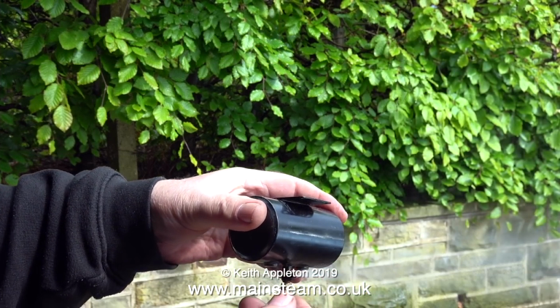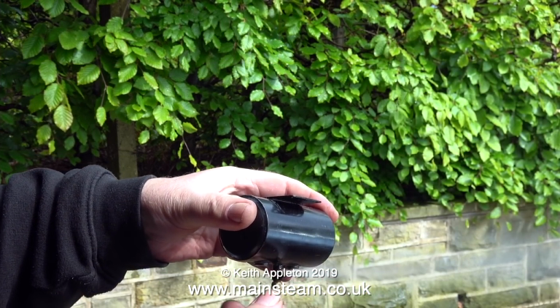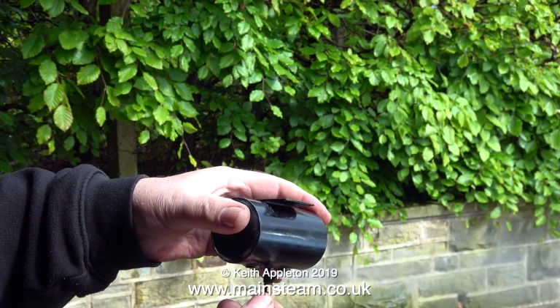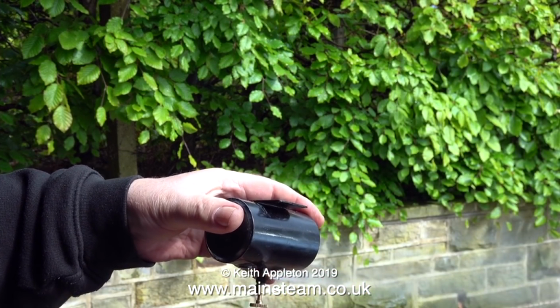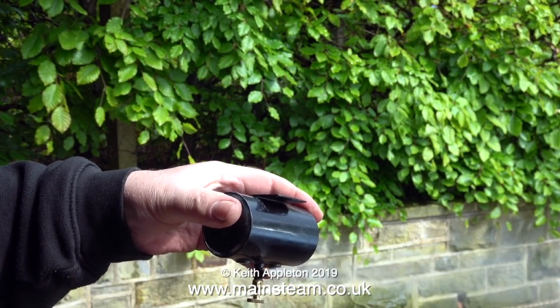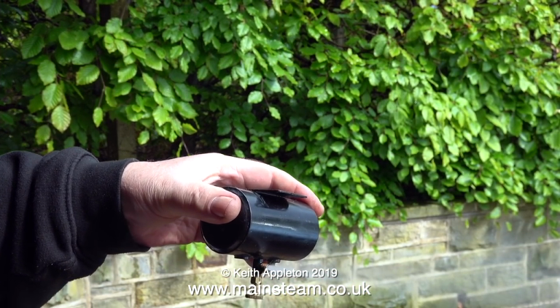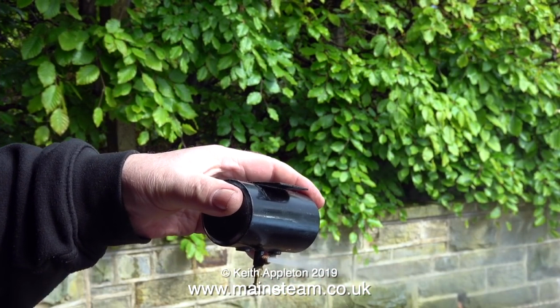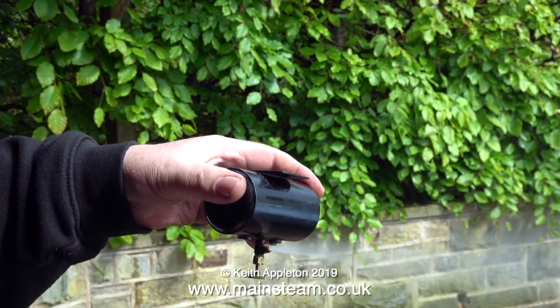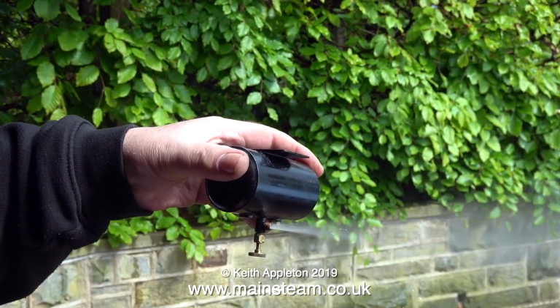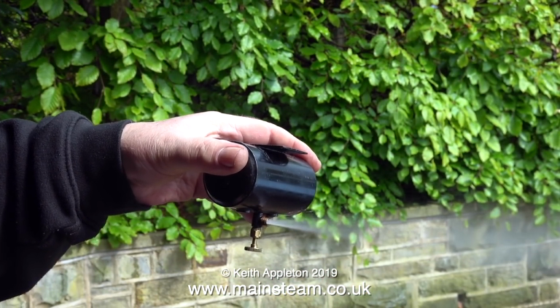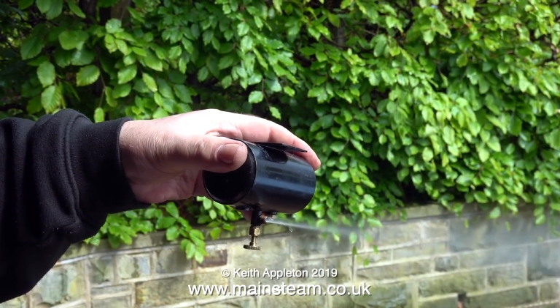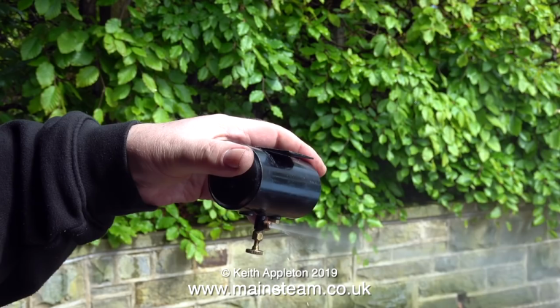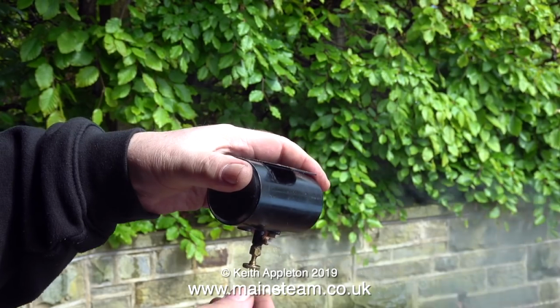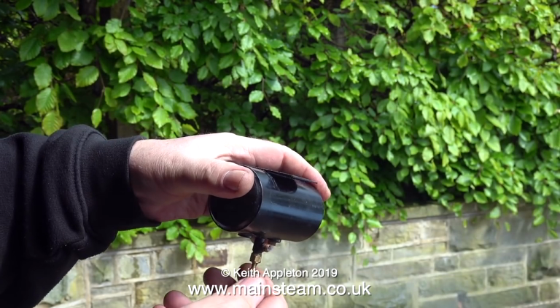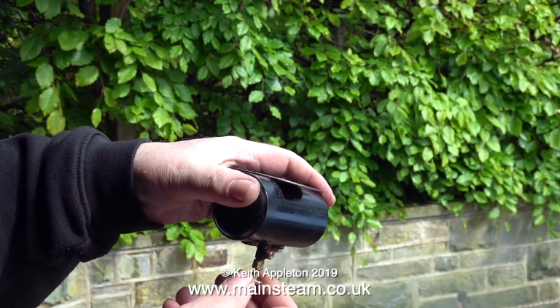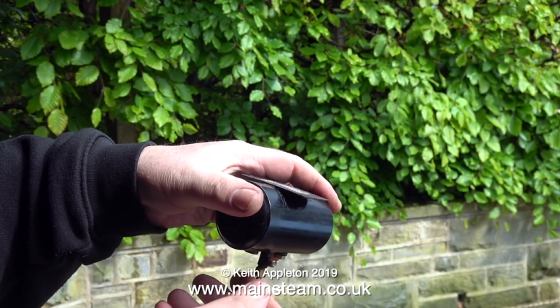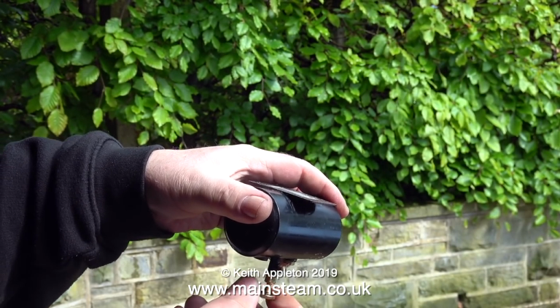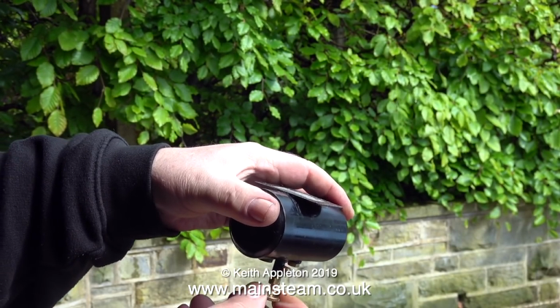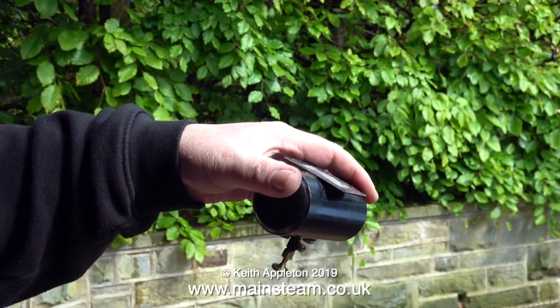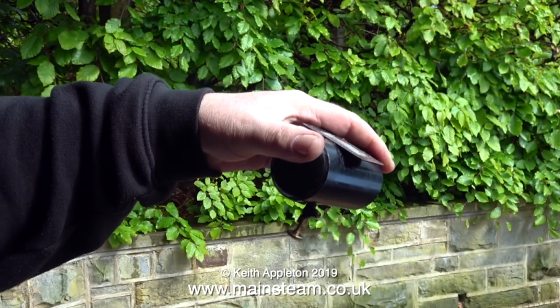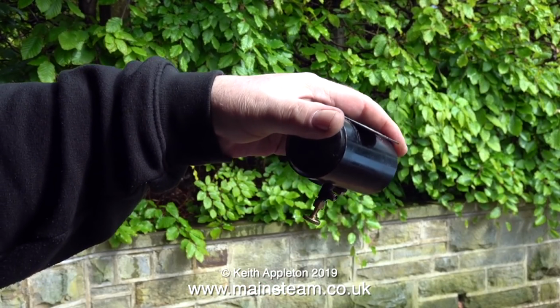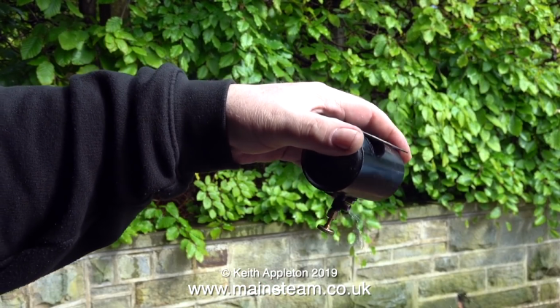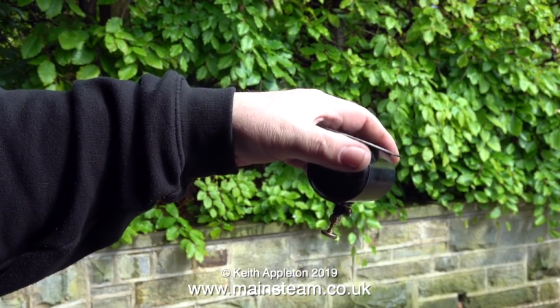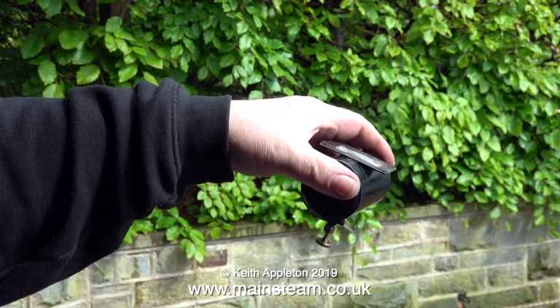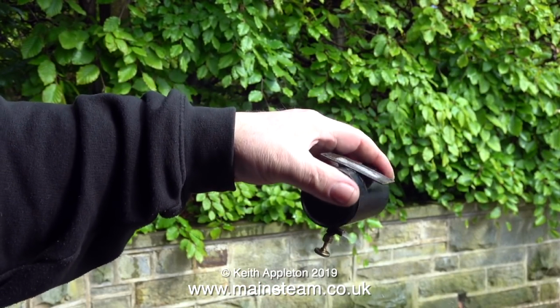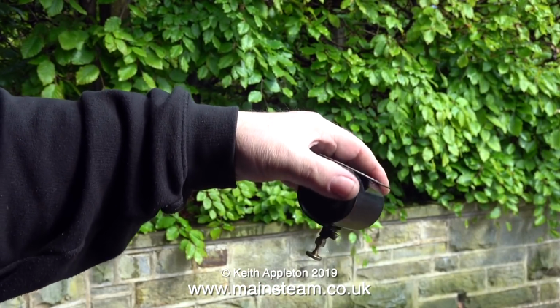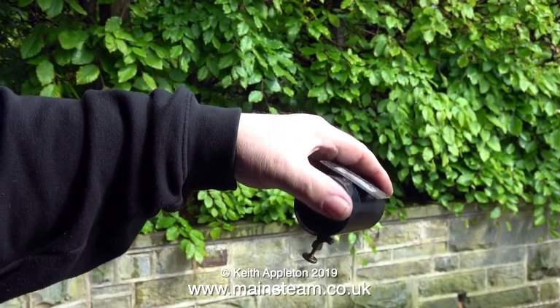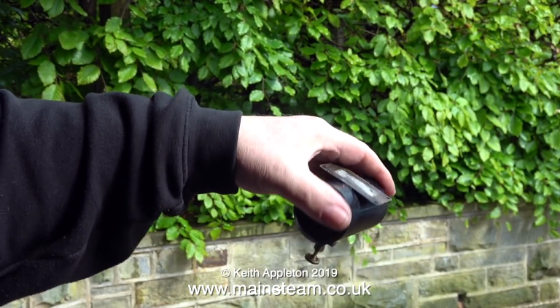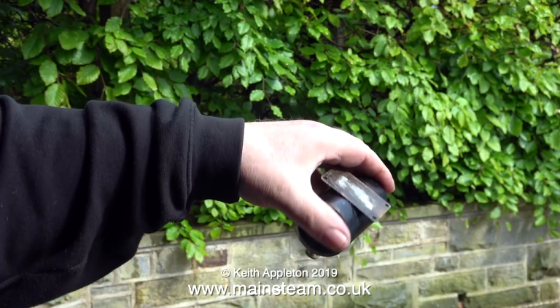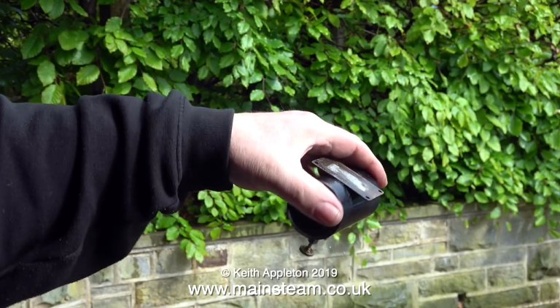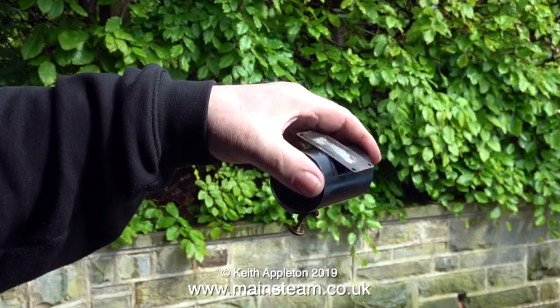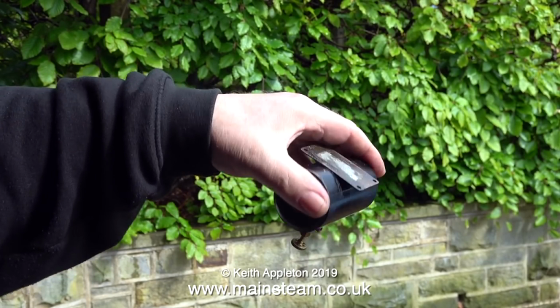In the steam test there are one or two health and safety warnings. This is the first one: once you've finished using the gas tank, empty it outside. Make sure you turn it upside down so all the liquid comes out.